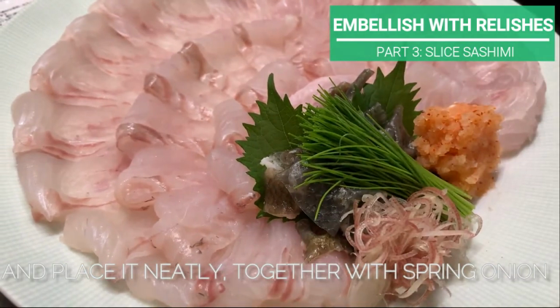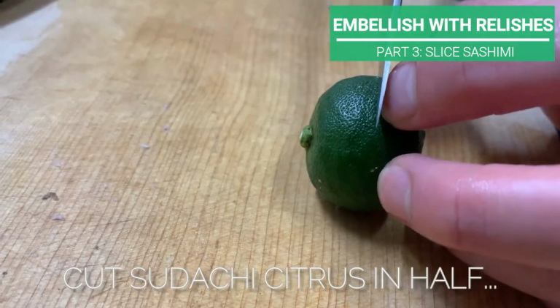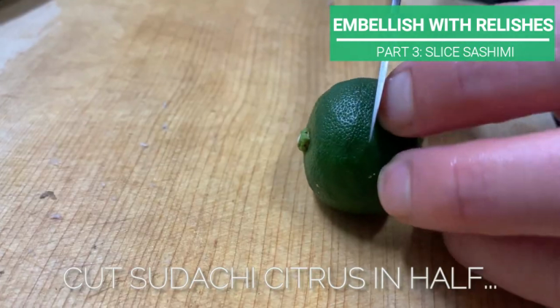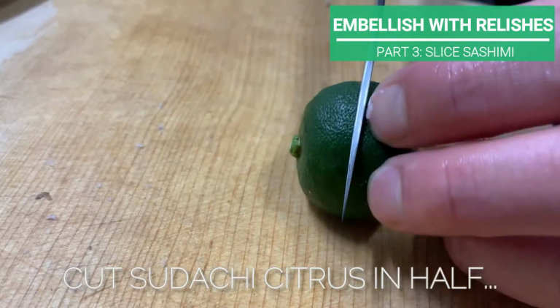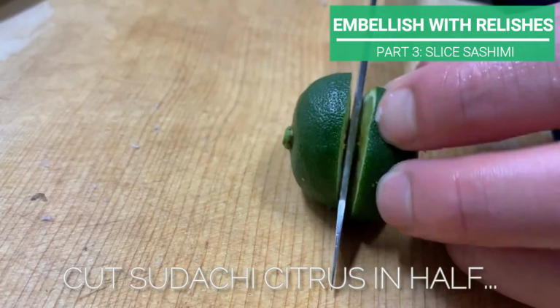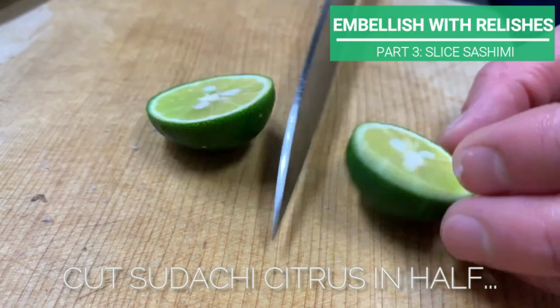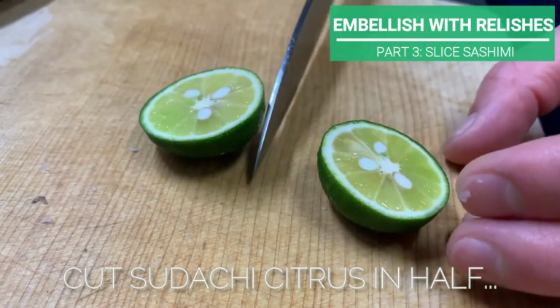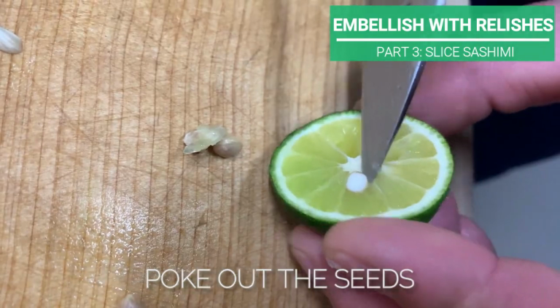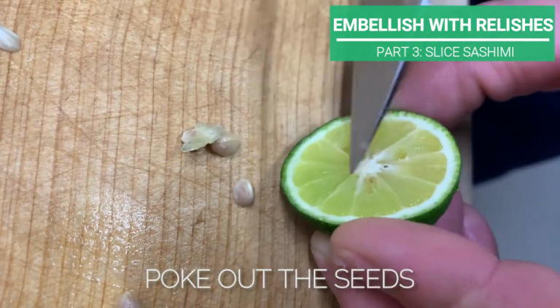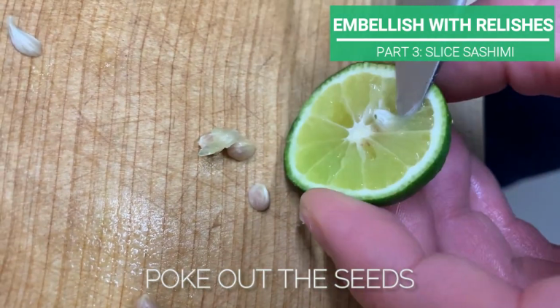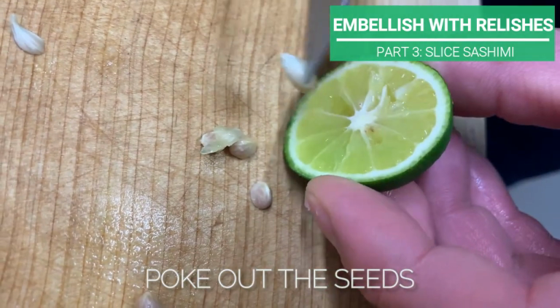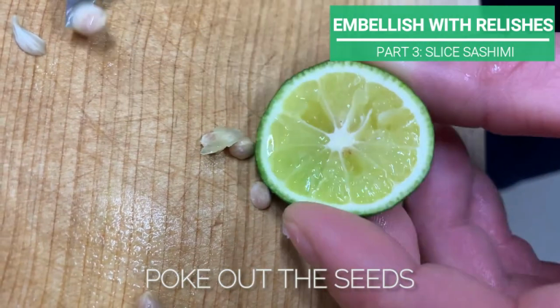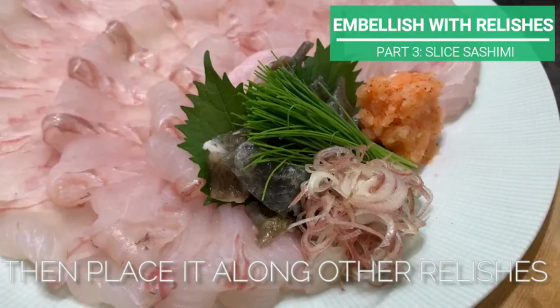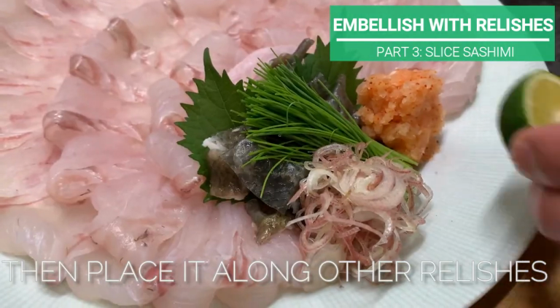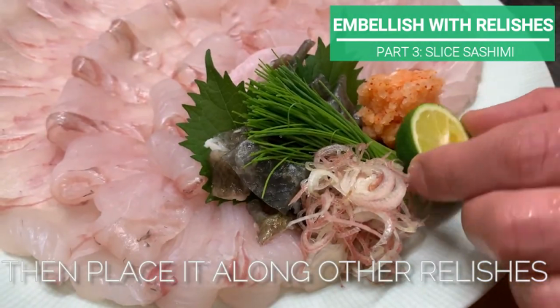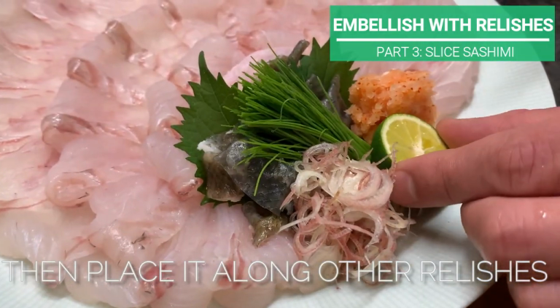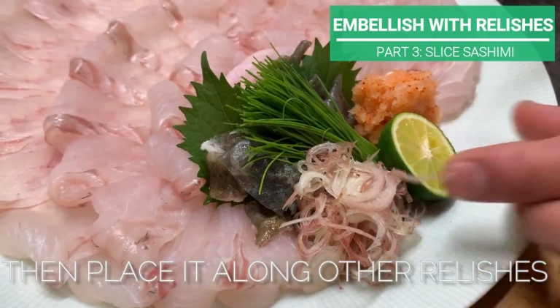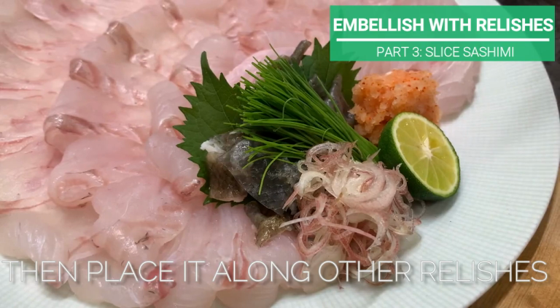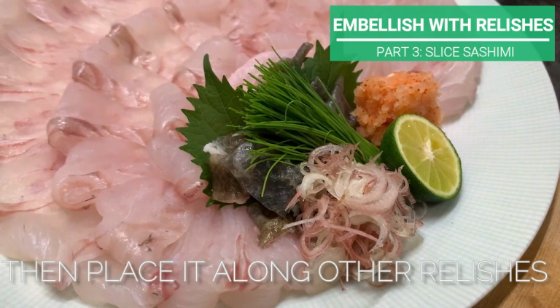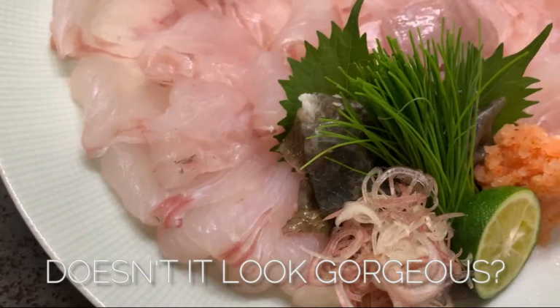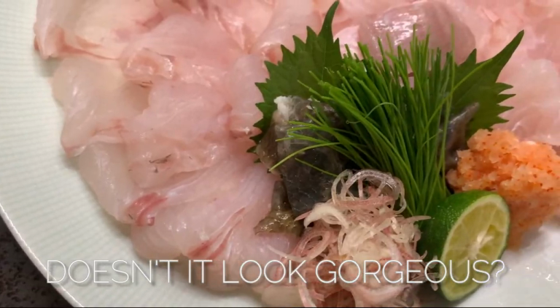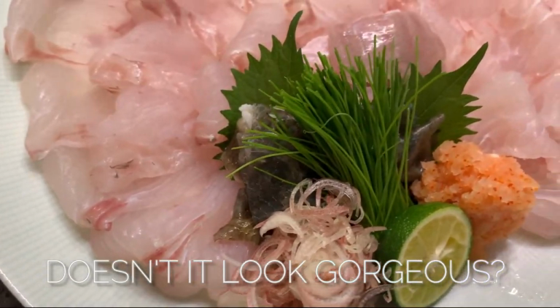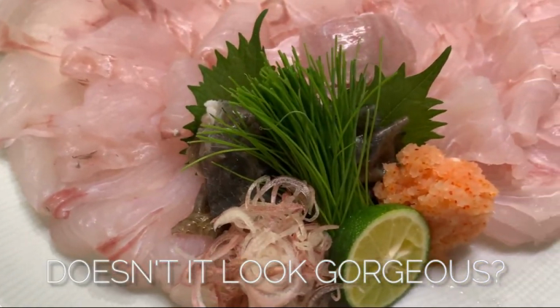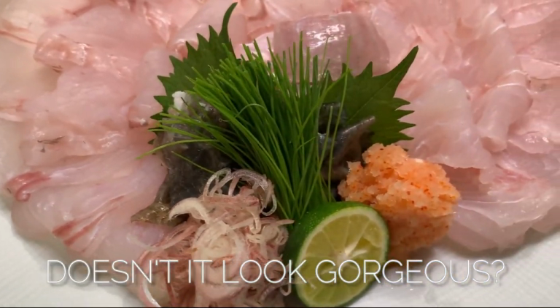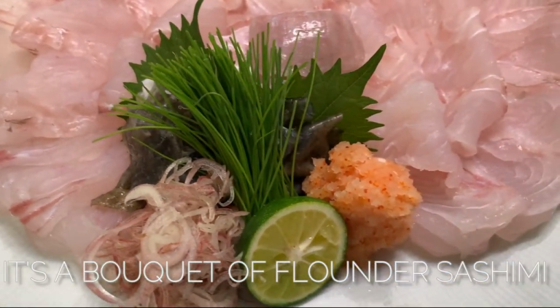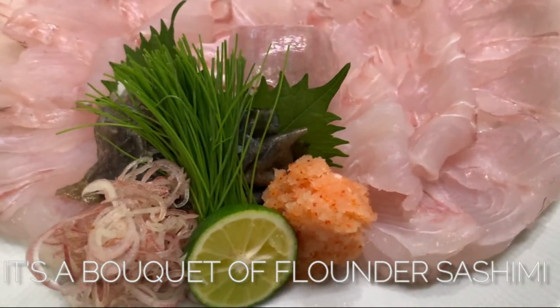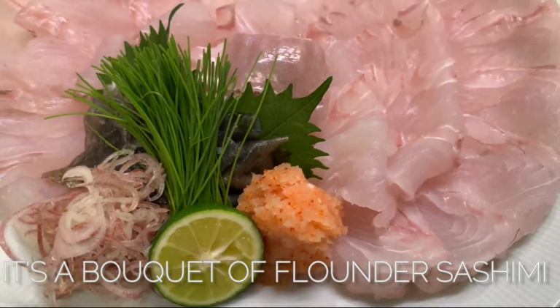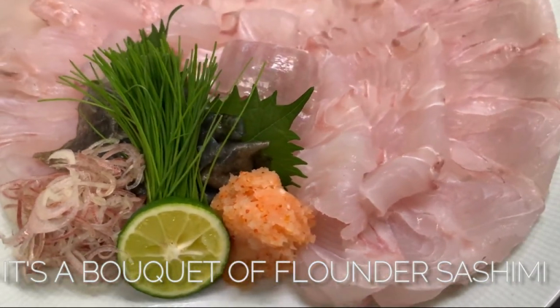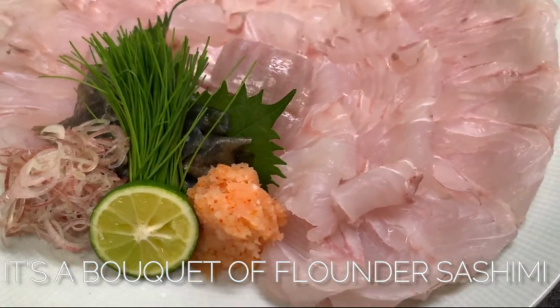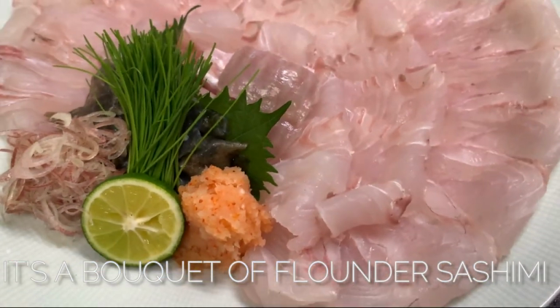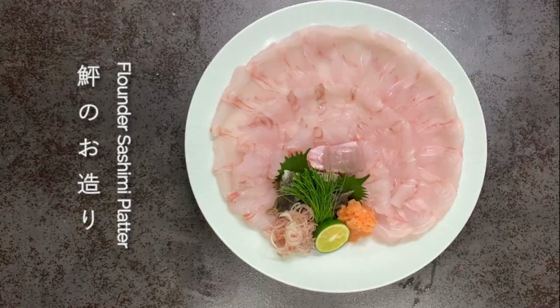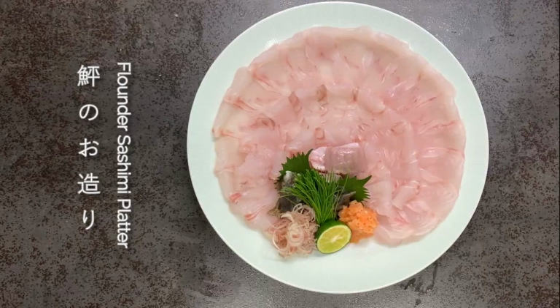Make a small bowl and place it neatly together with spring onion. Cut sudachi citrus in half, poke out the seeds, then place it along the other relishes. Doesn't it look gorgeous? It's a bouquet of flounder sashimi.